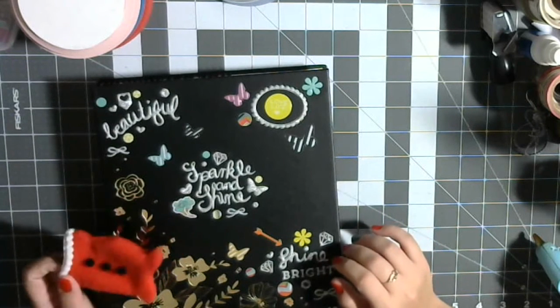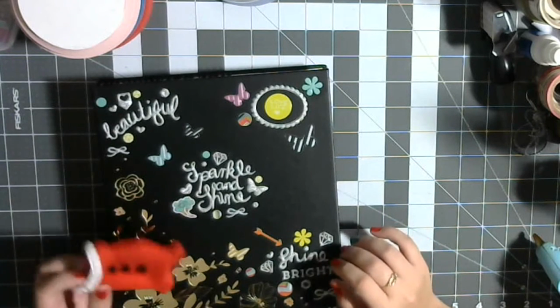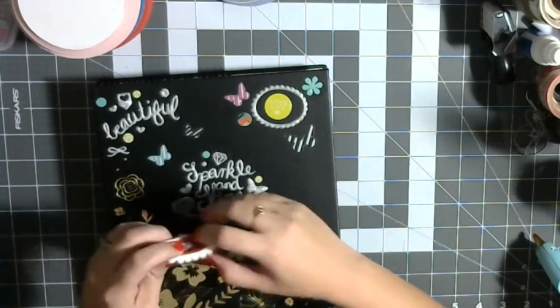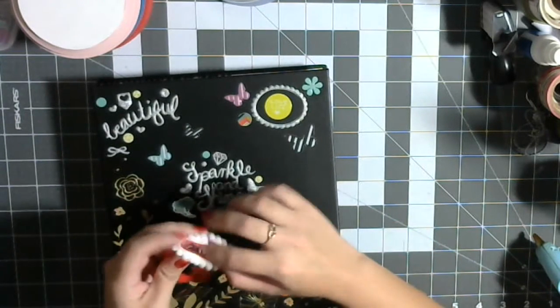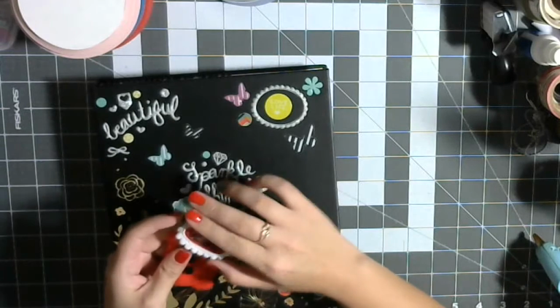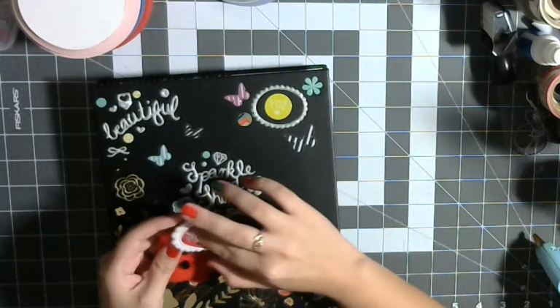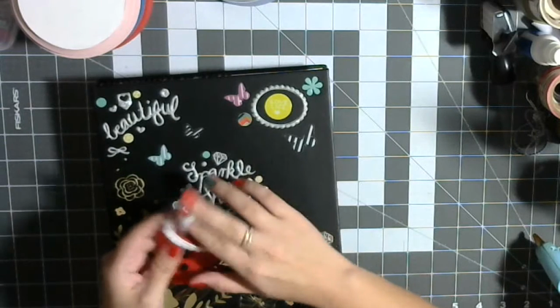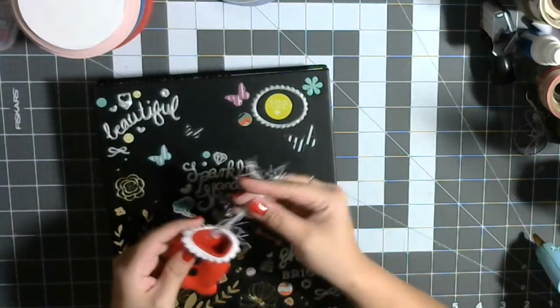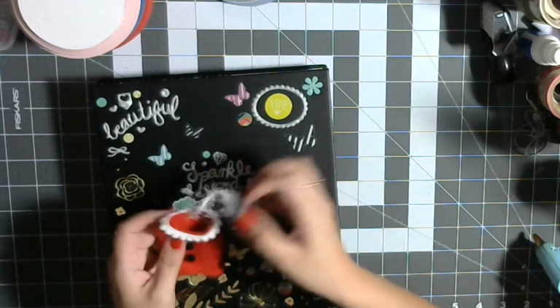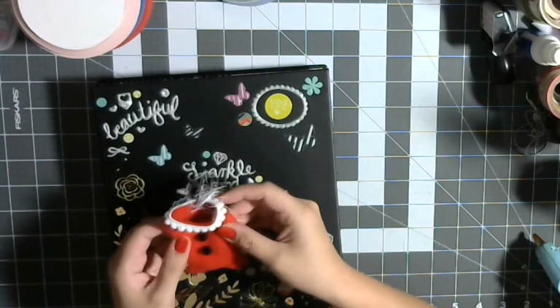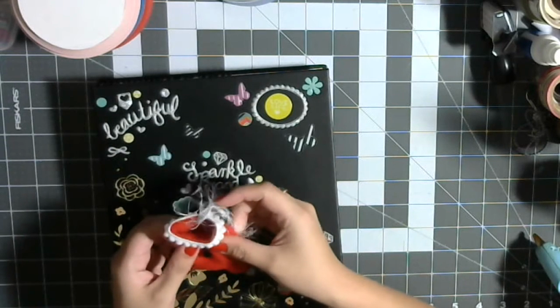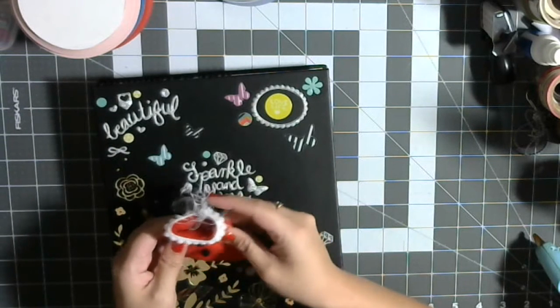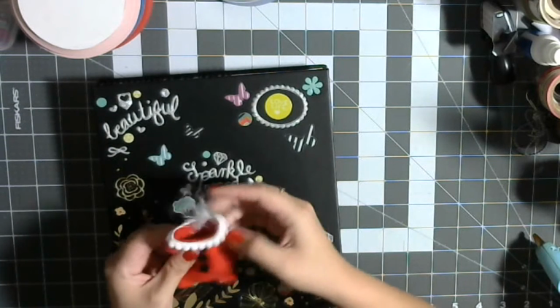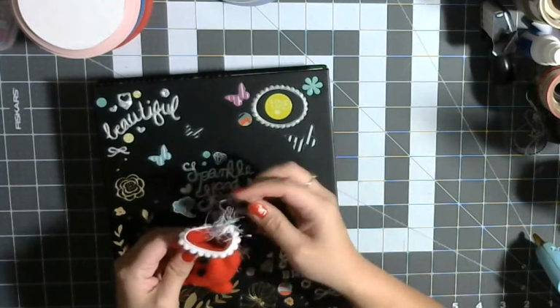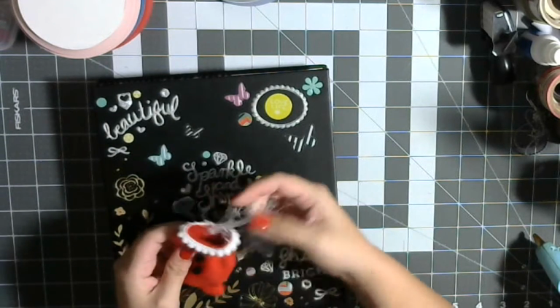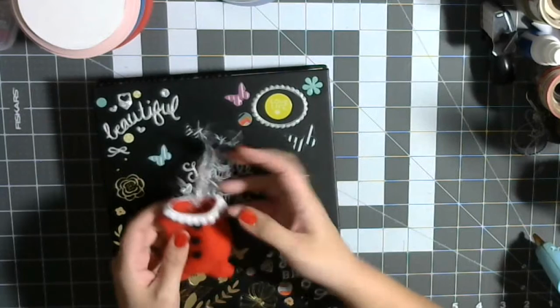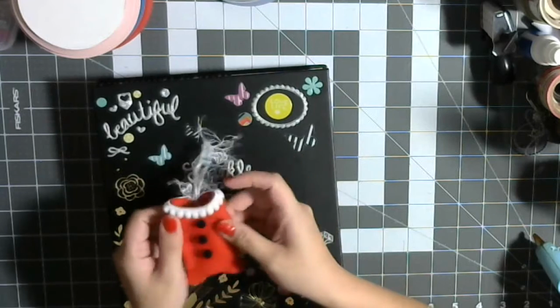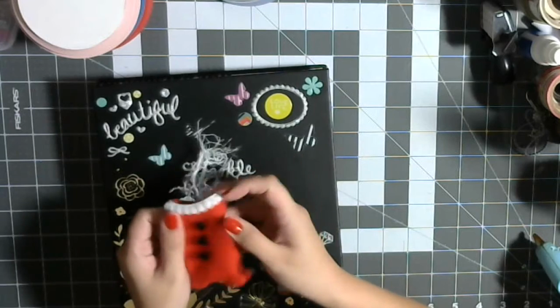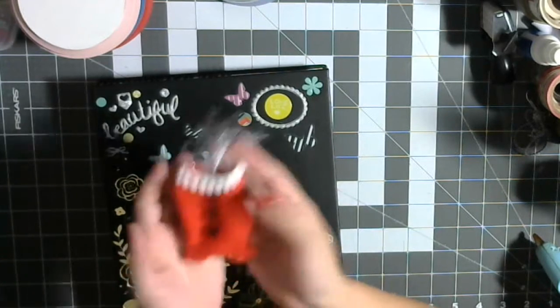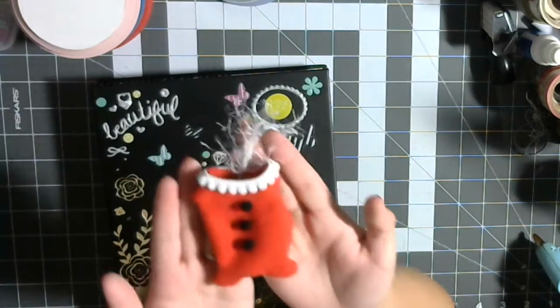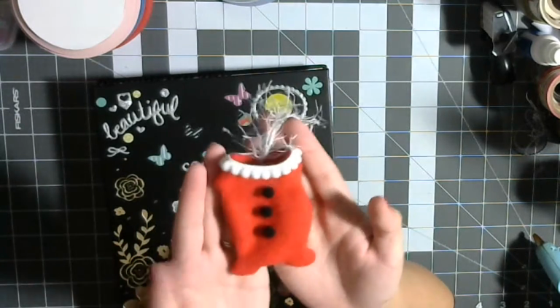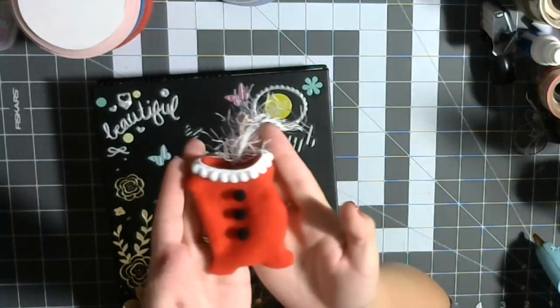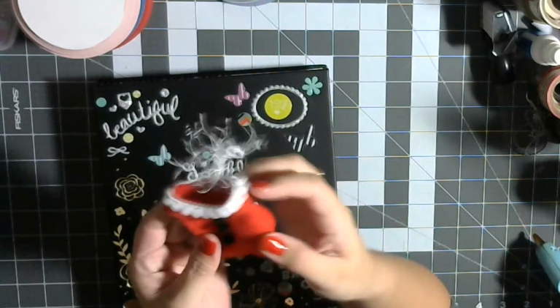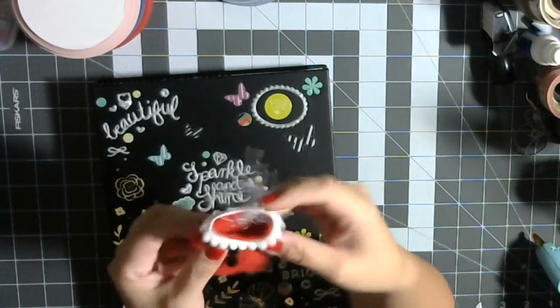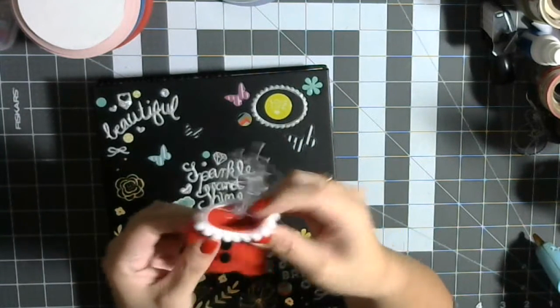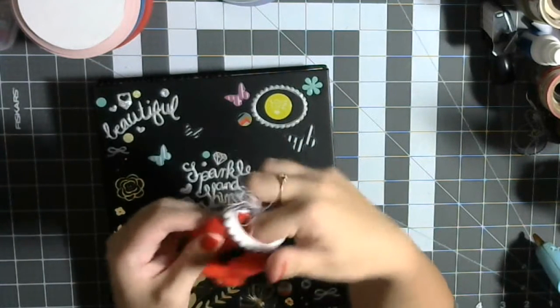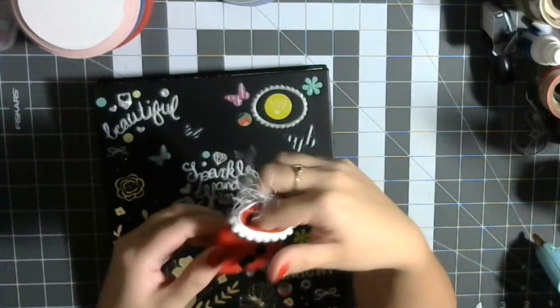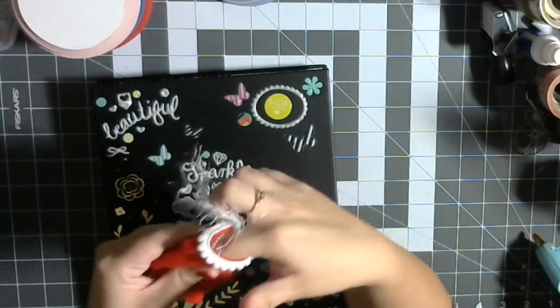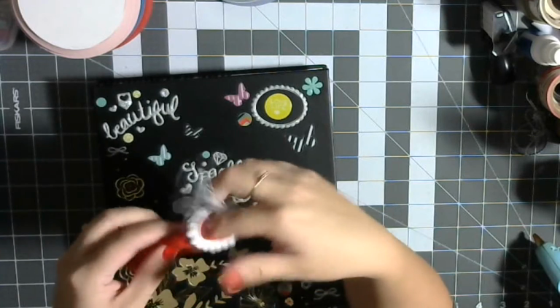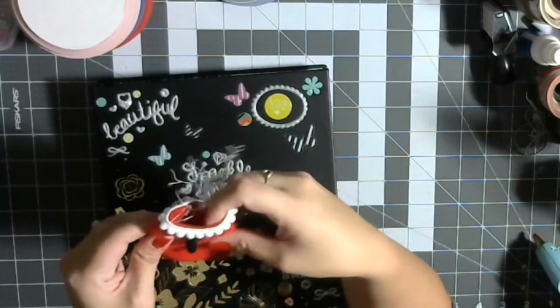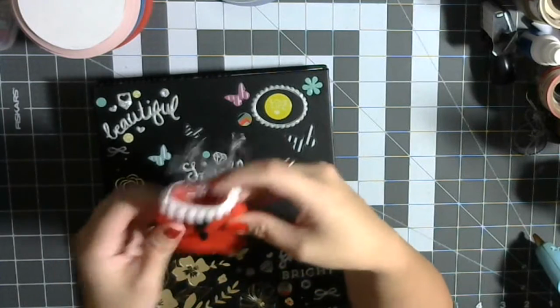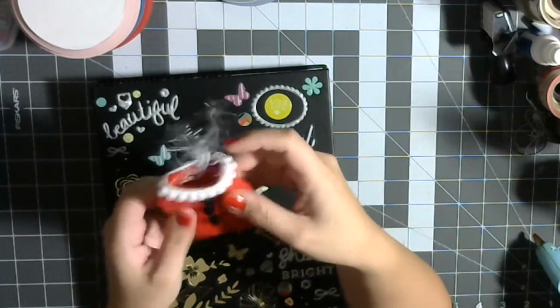So I'm gonna start with this little guy. We made 170-ish of these and they're cute little Santa ornaments. This one's kind of frumpy, which is why we kept him, because we didn't sew him correctly.